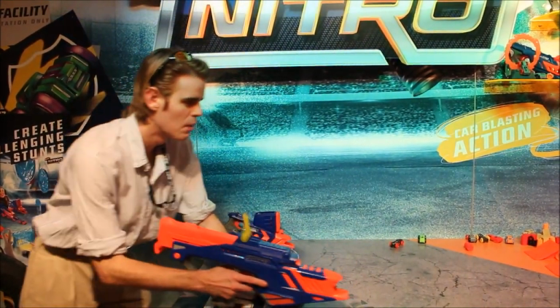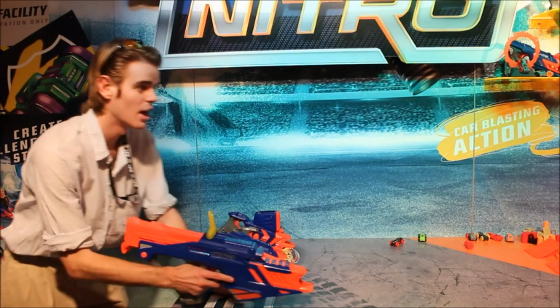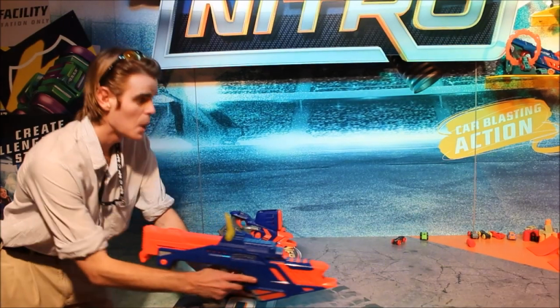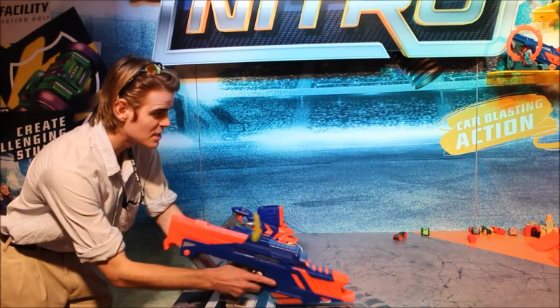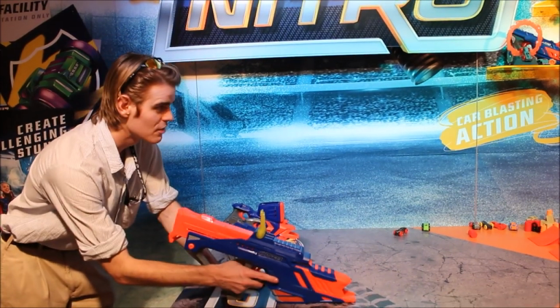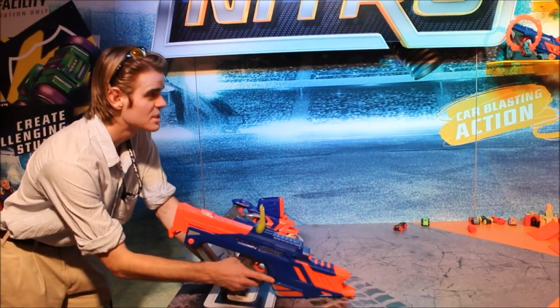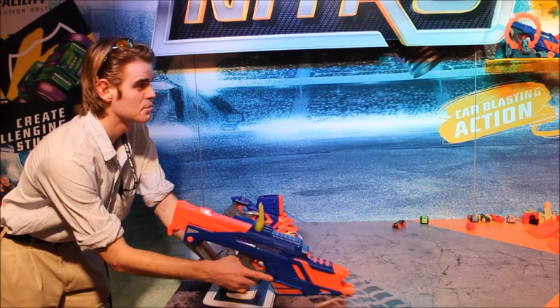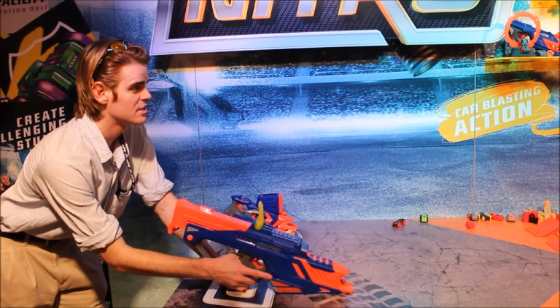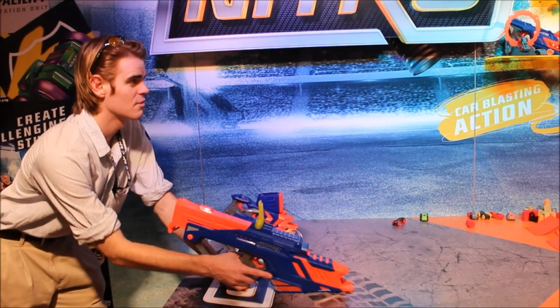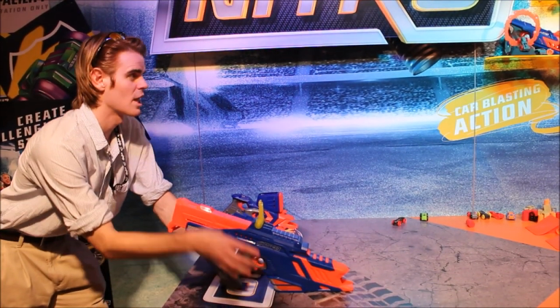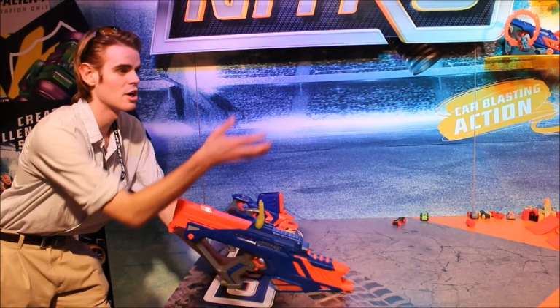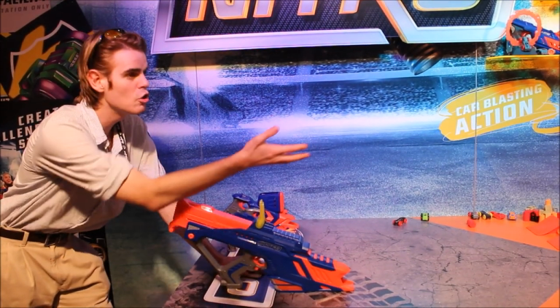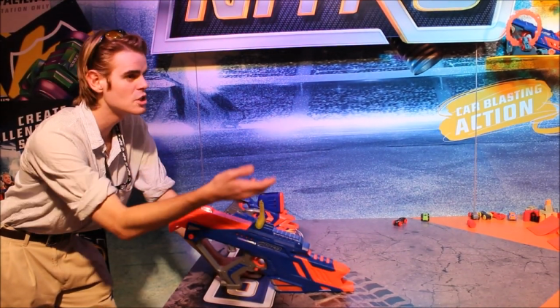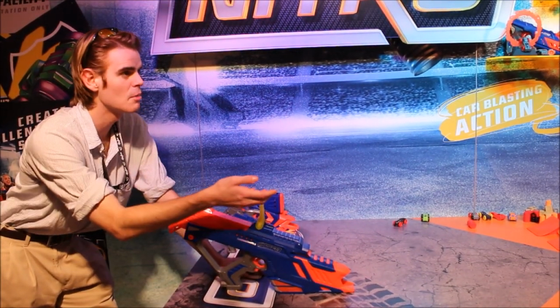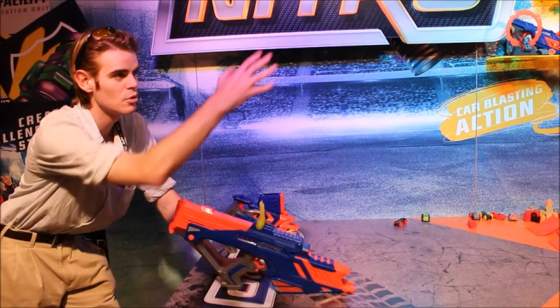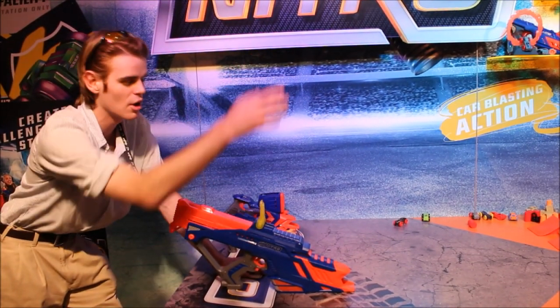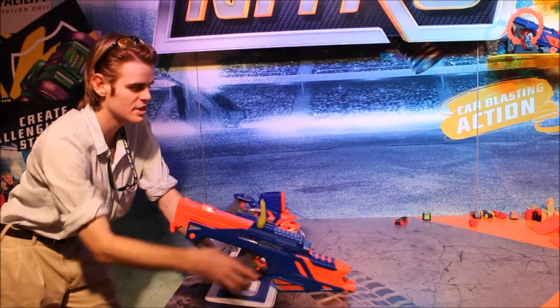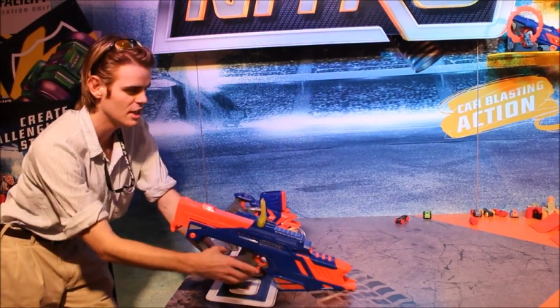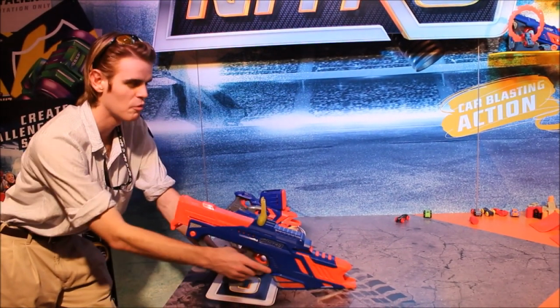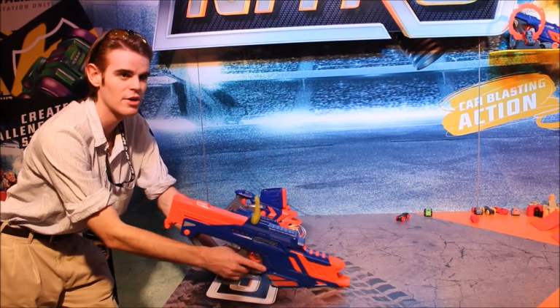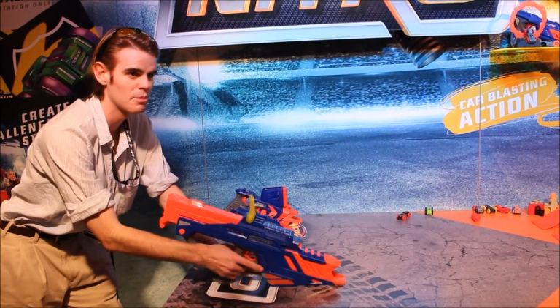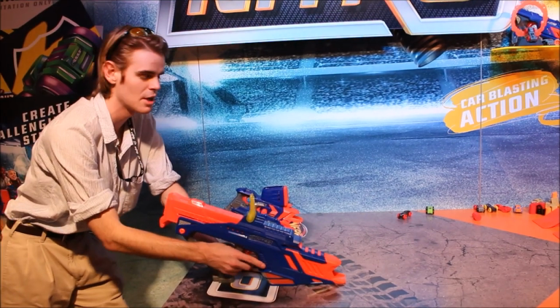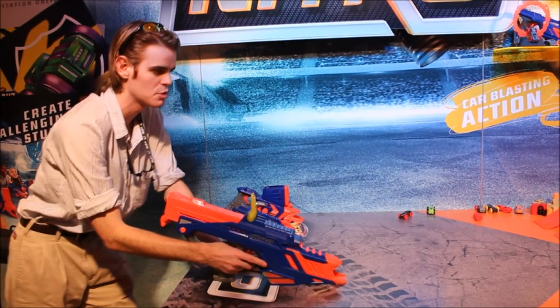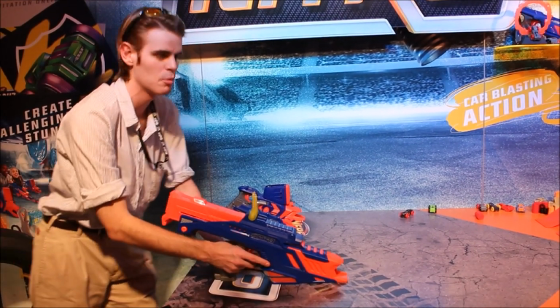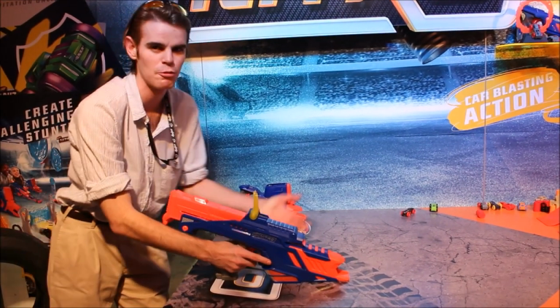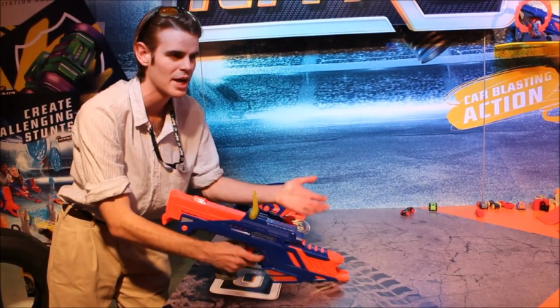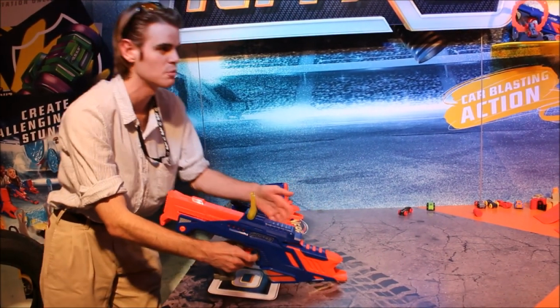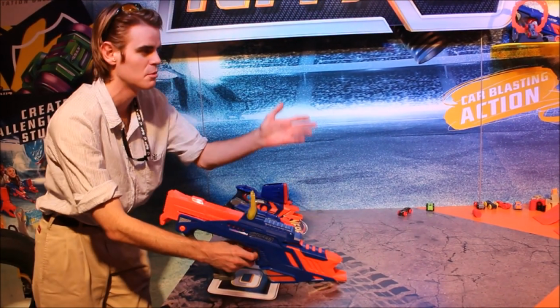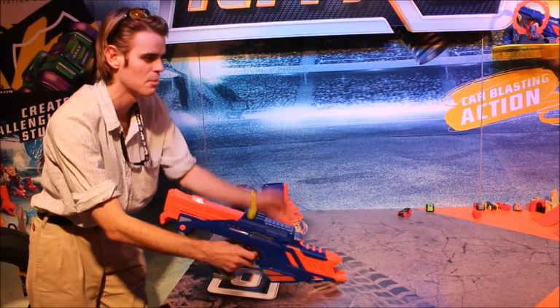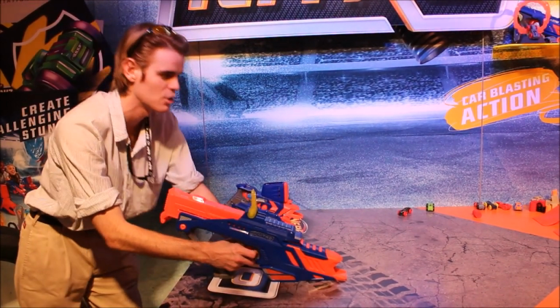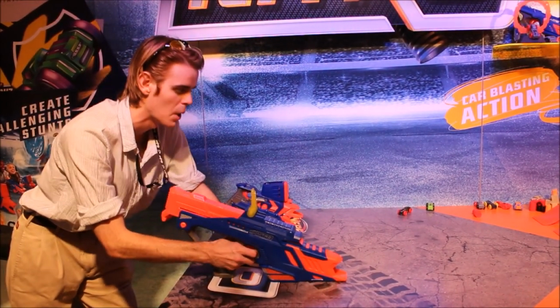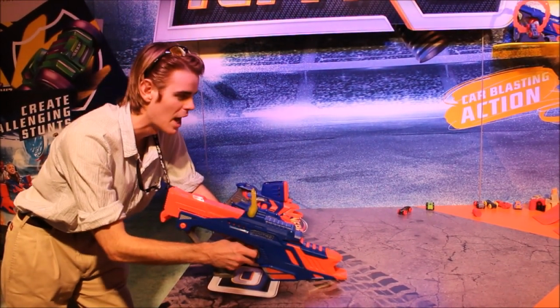There are lots of different setups, lots of different hoops to jump through and targets to hit. We'll fire it a couple of times this way, but with a full magazine, you should be able to do a lot.